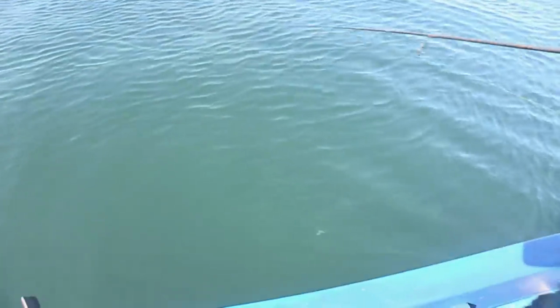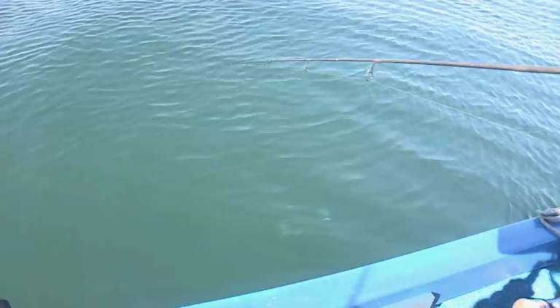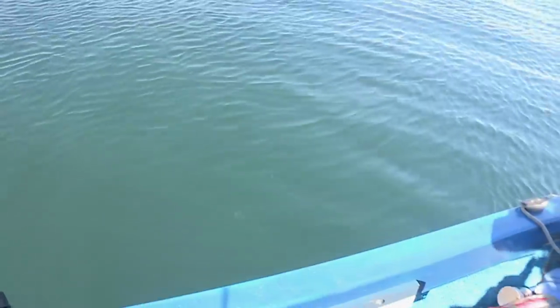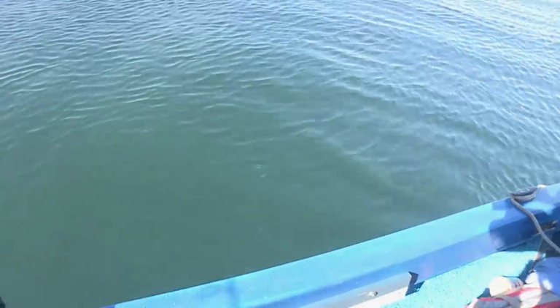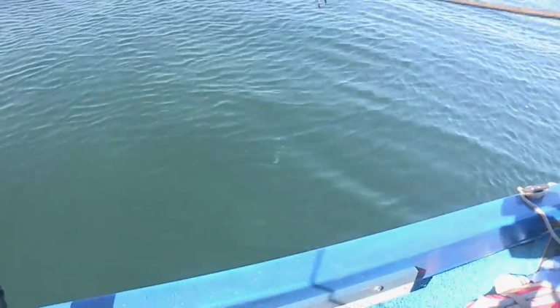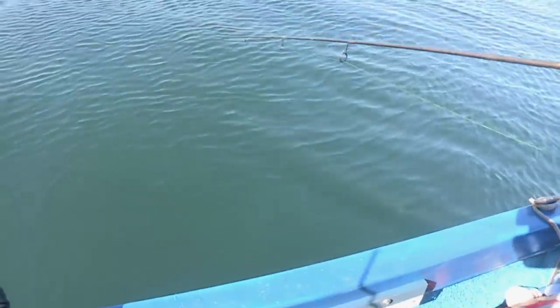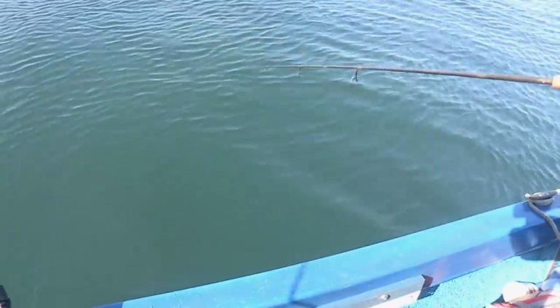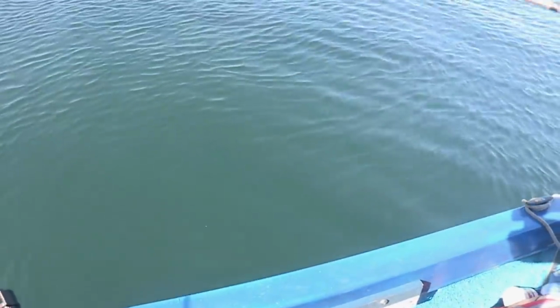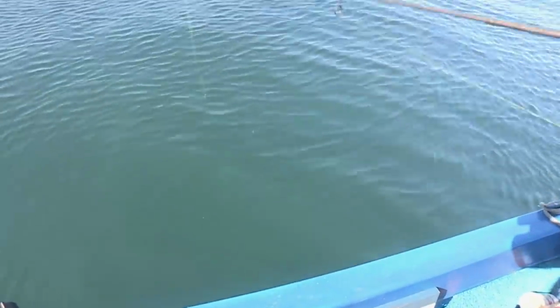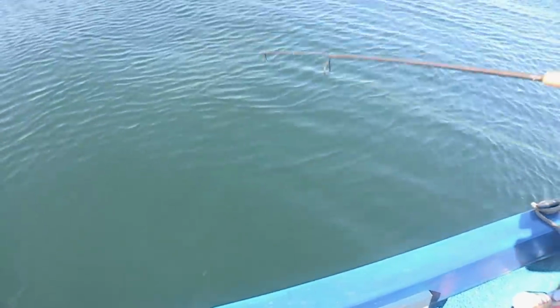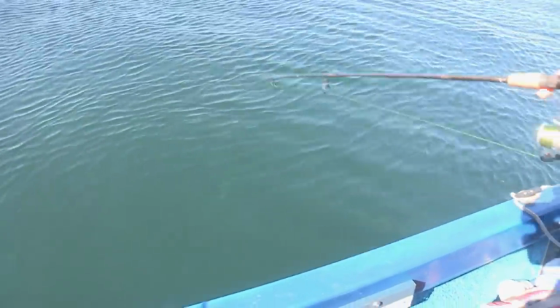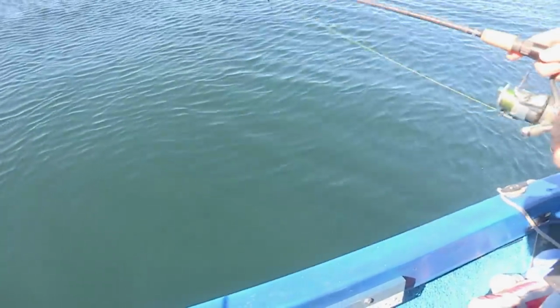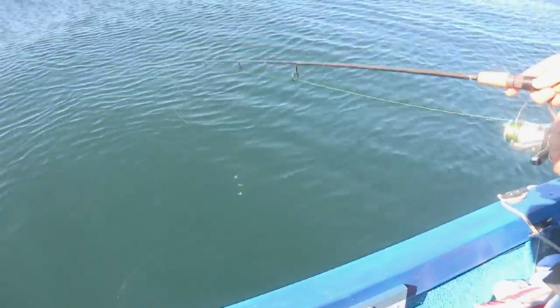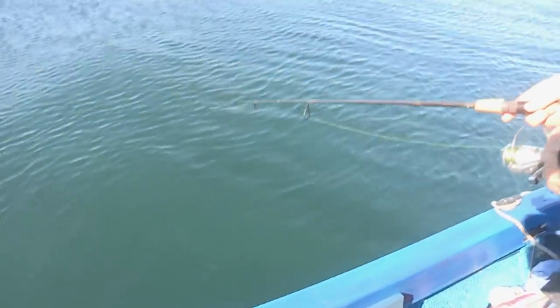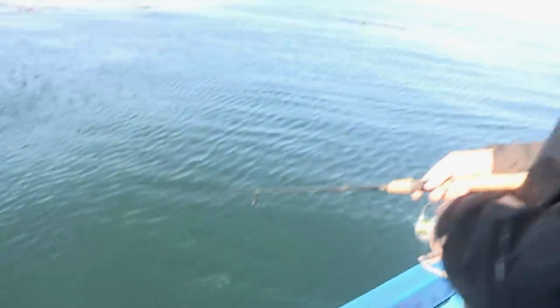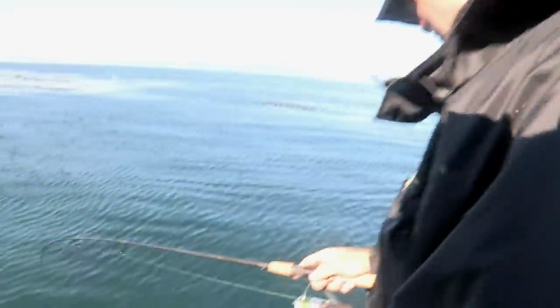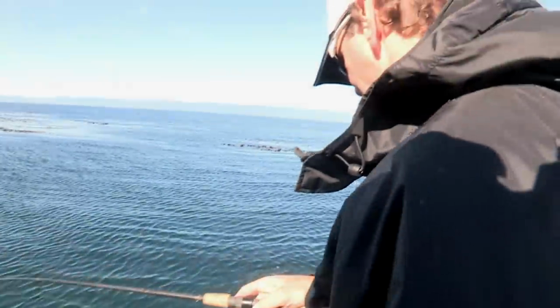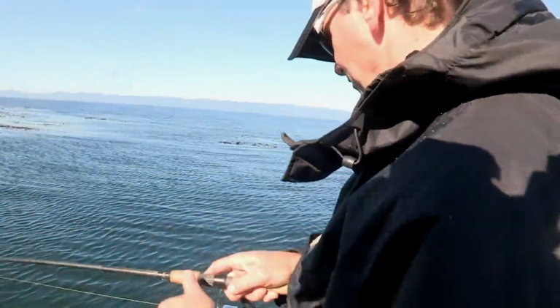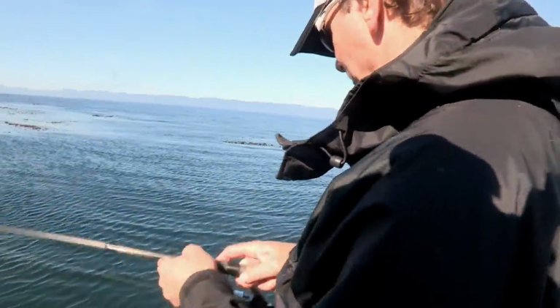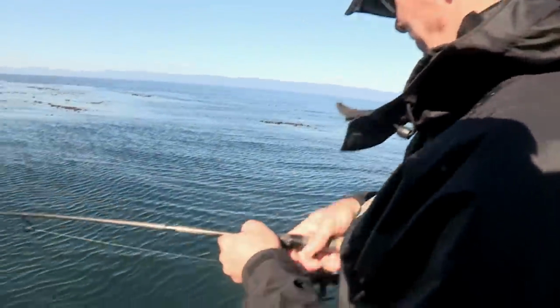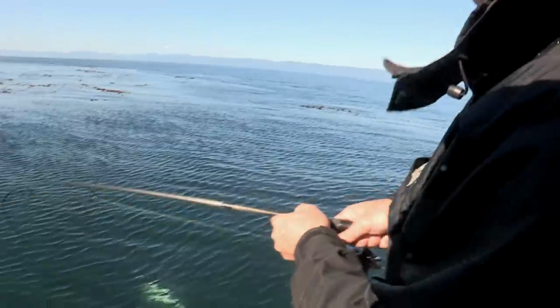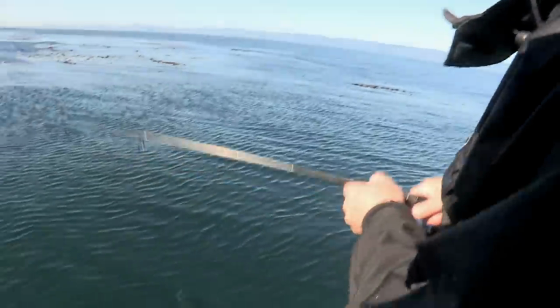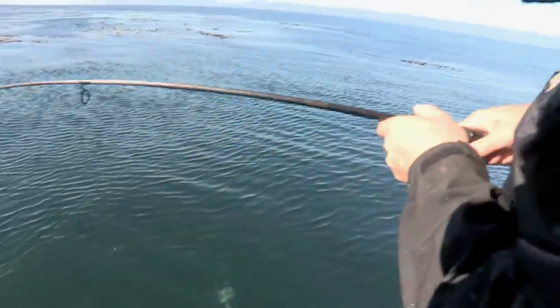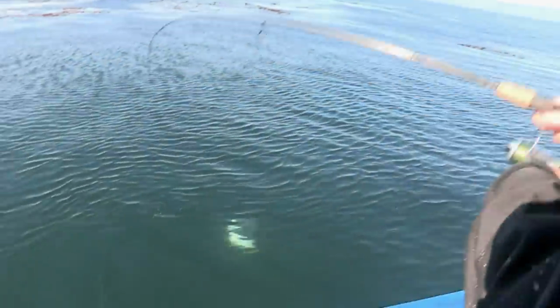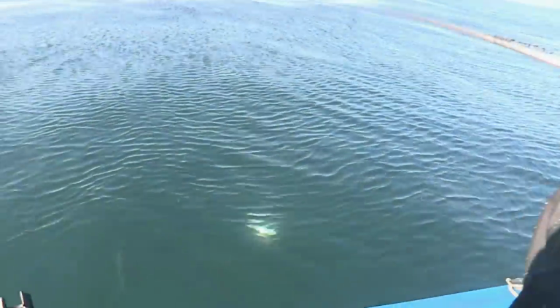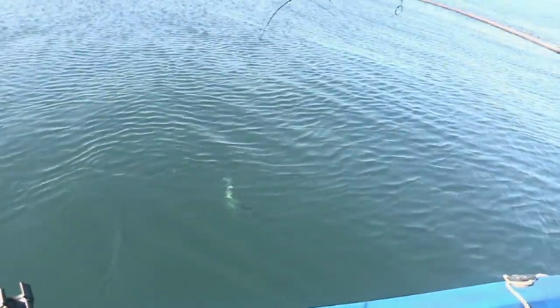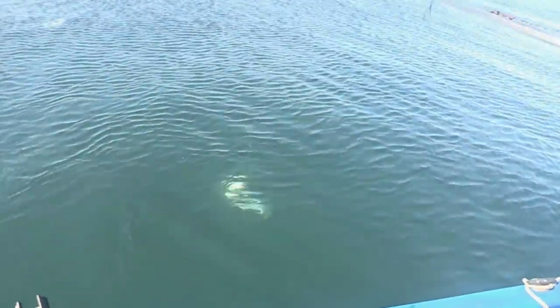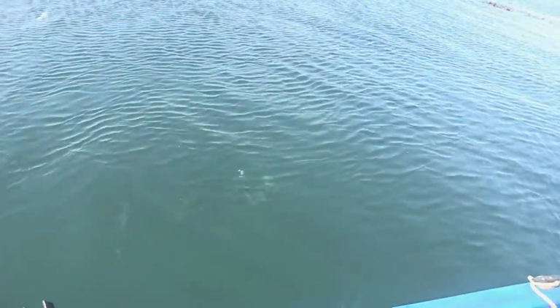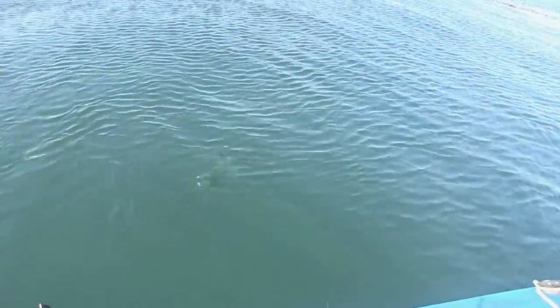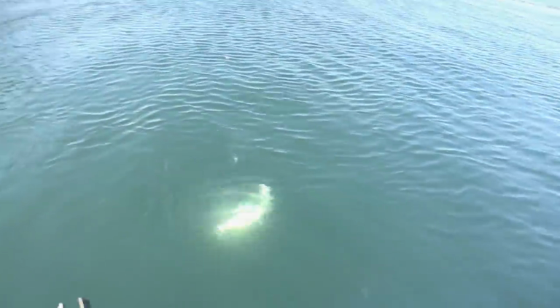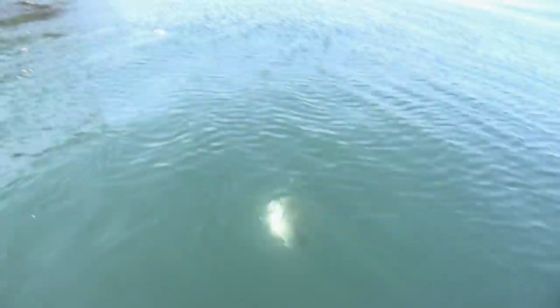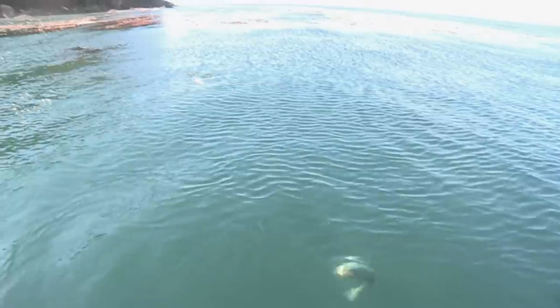Salmon primarily feed on small bait fish. So it's no wonder that a simple lure that looks and acts like a vulnerable bait fish will stir a school of coho or silver salmon into a feeding frenzy.